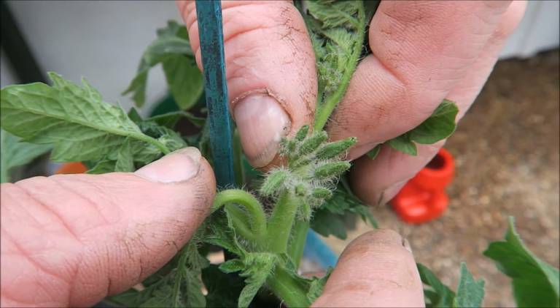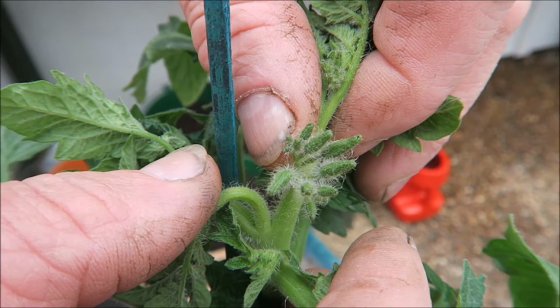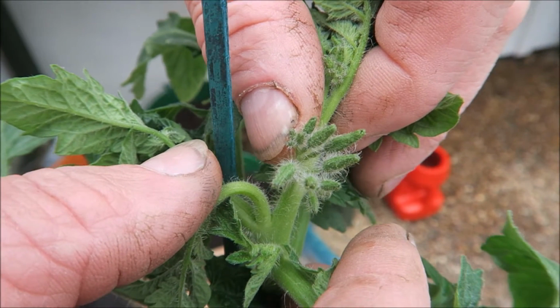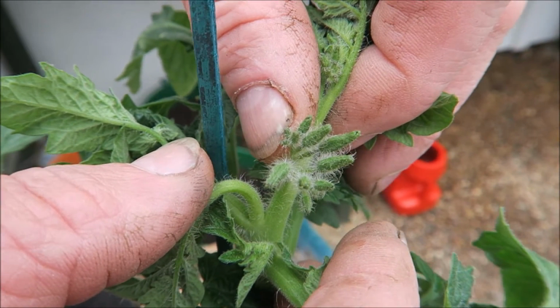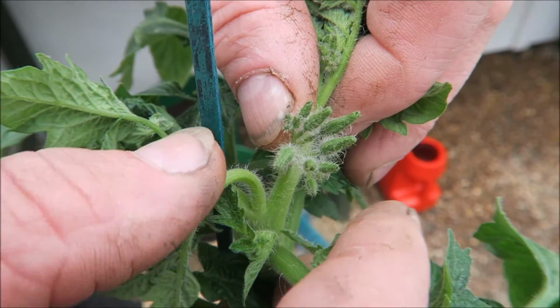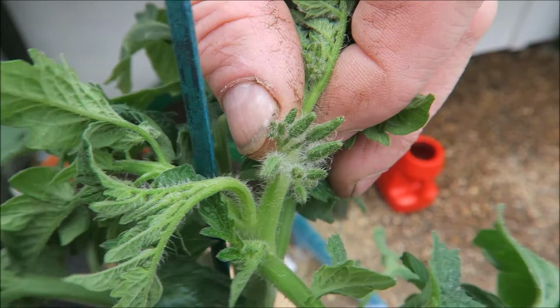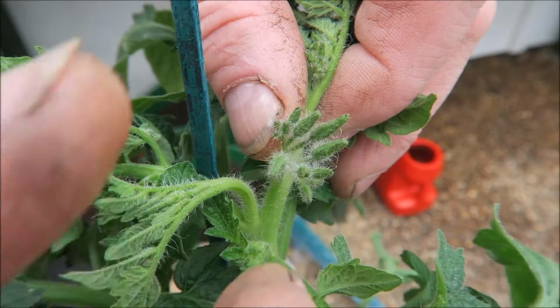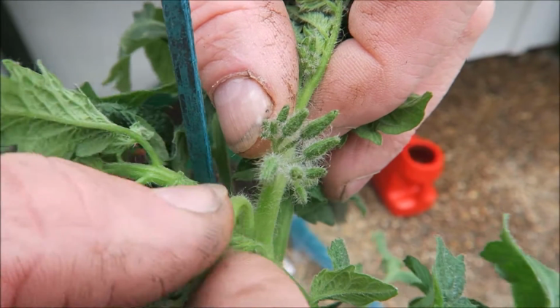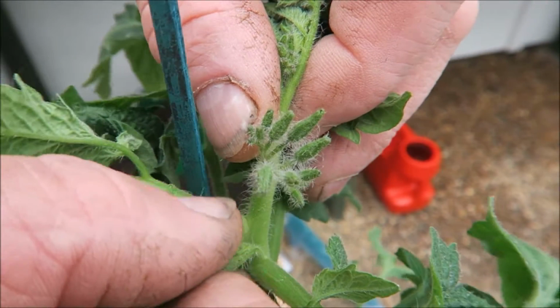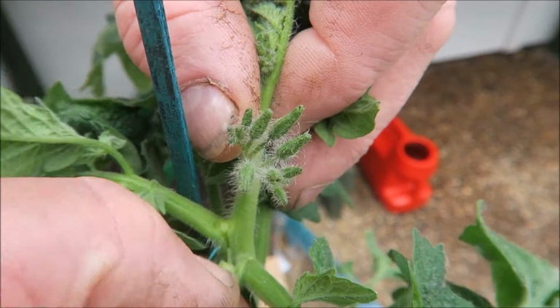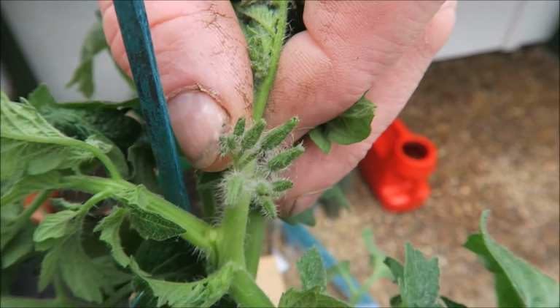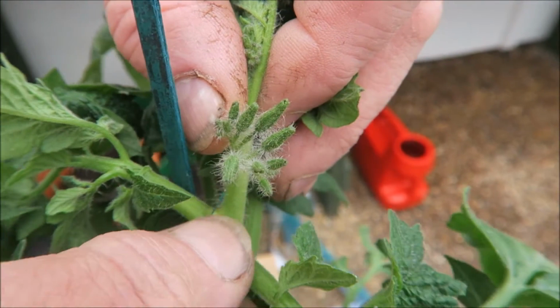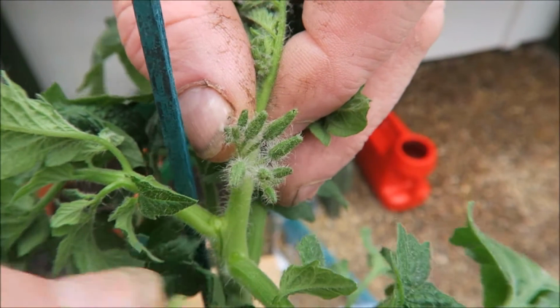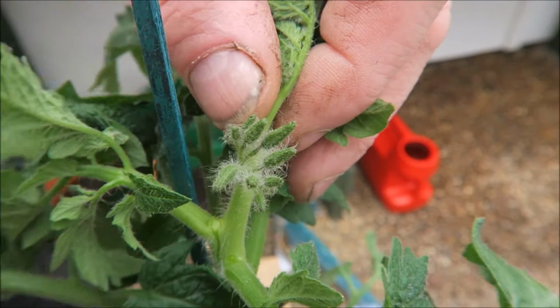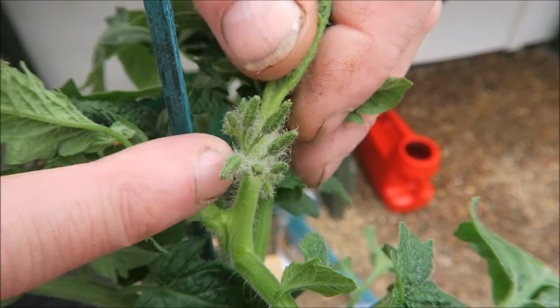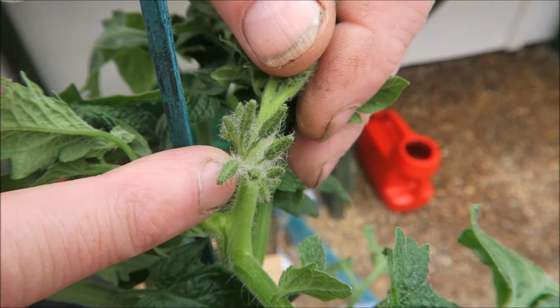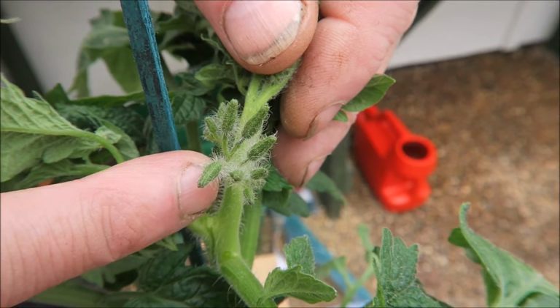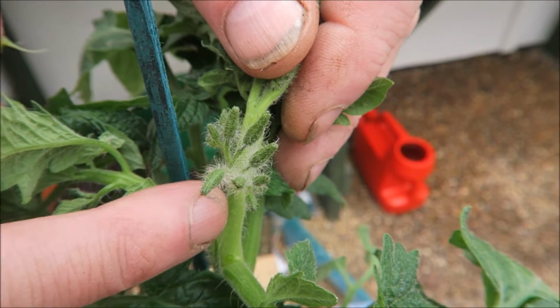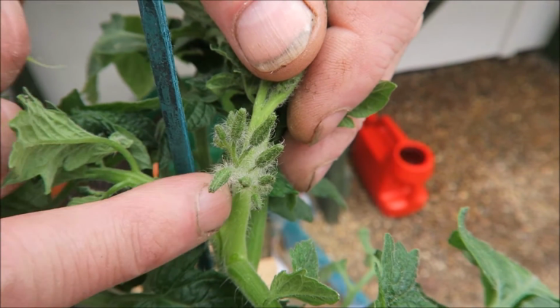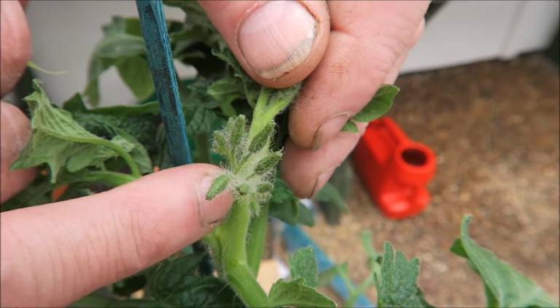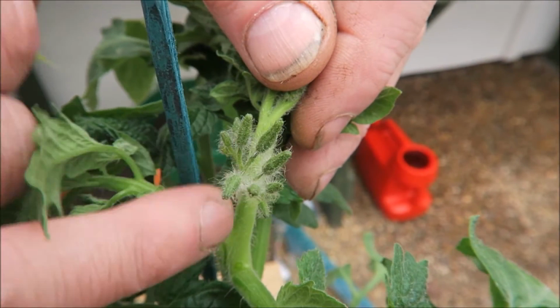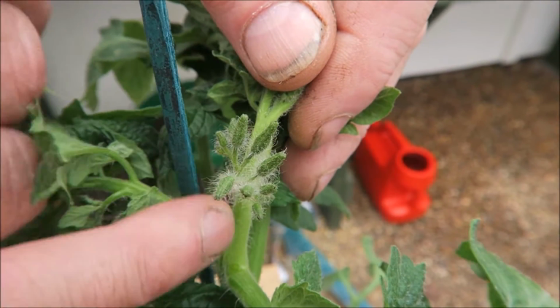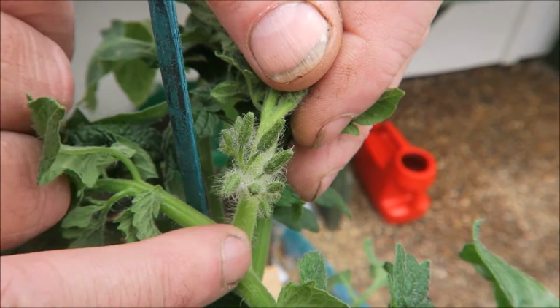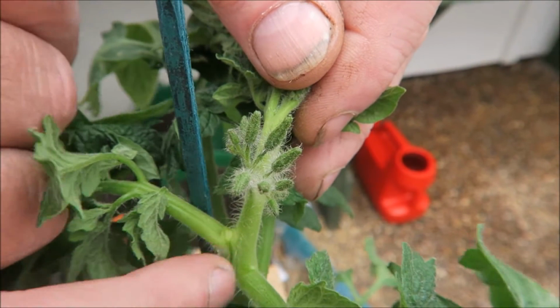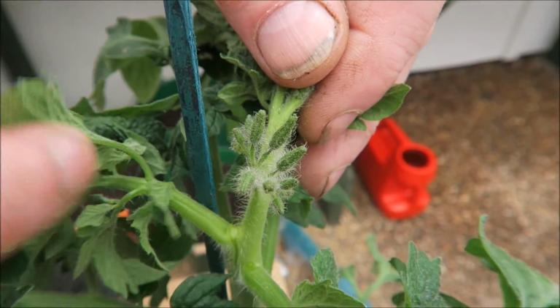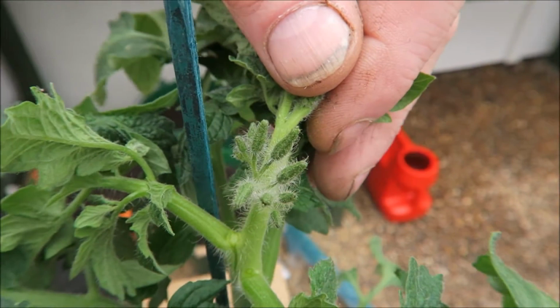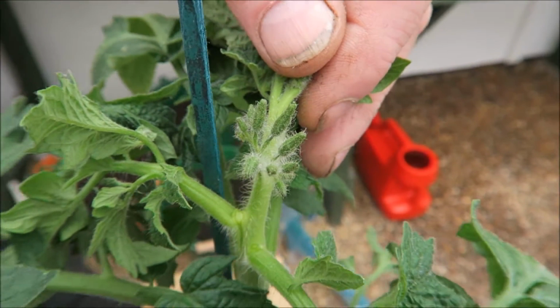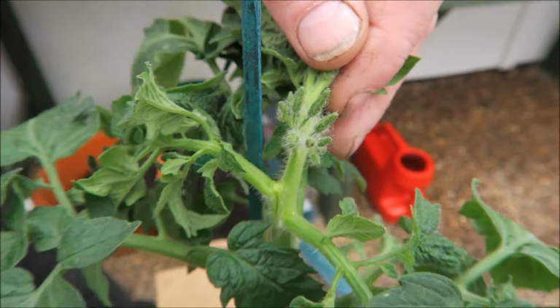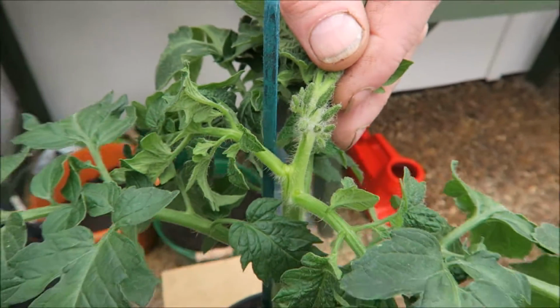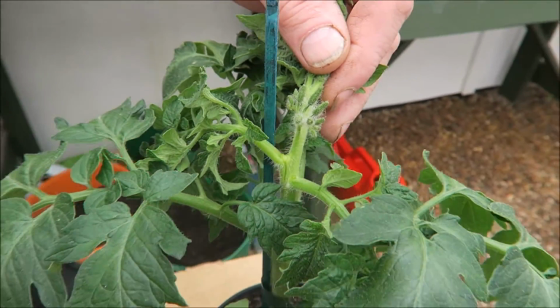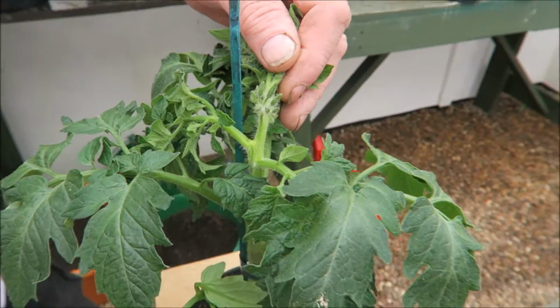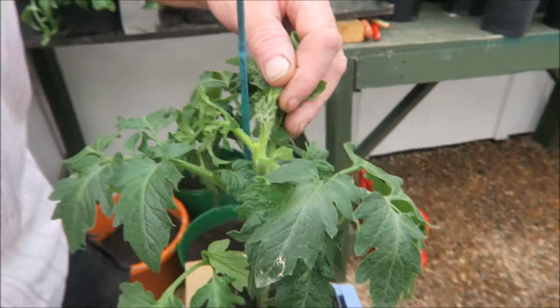So when you're side shooting, do be careful. Remove that, remove that — but don't remove those, because I knew somebody asked me about this. So there you go, that's how you do it.